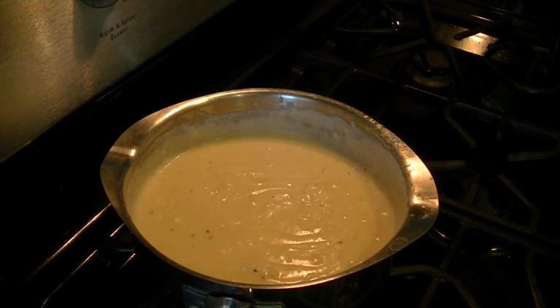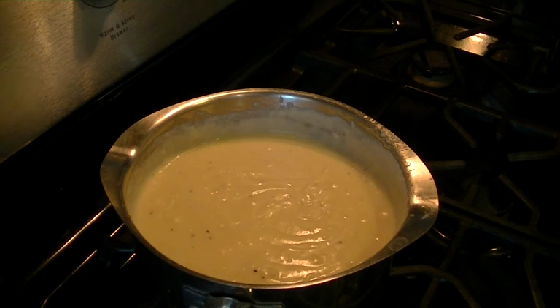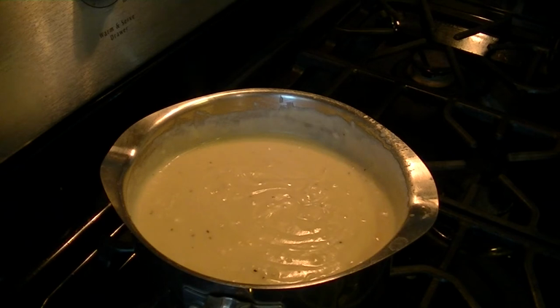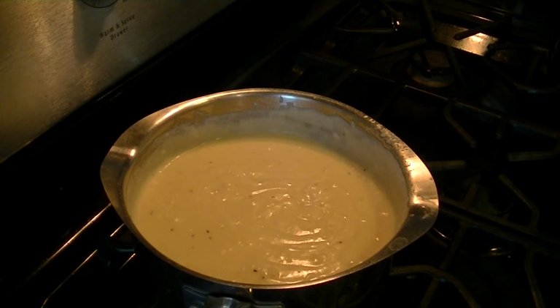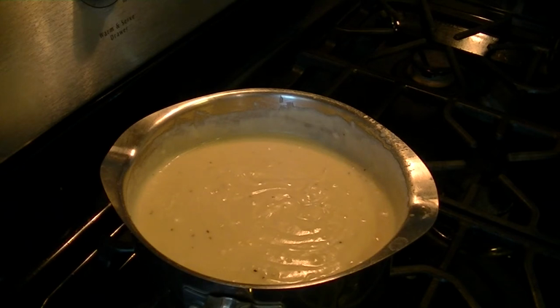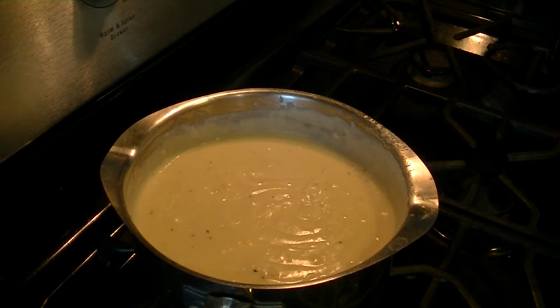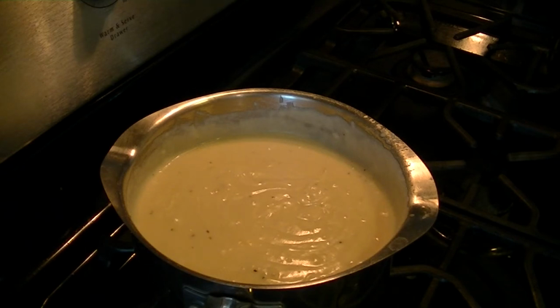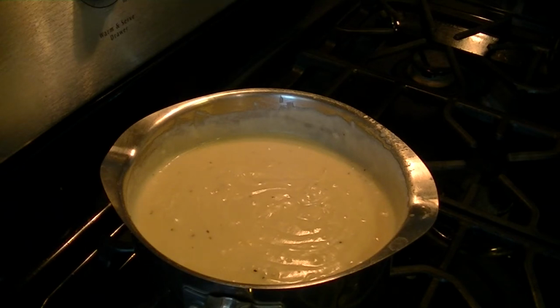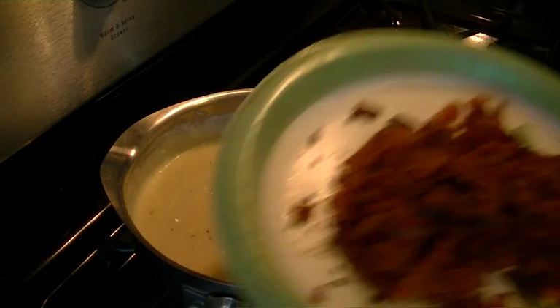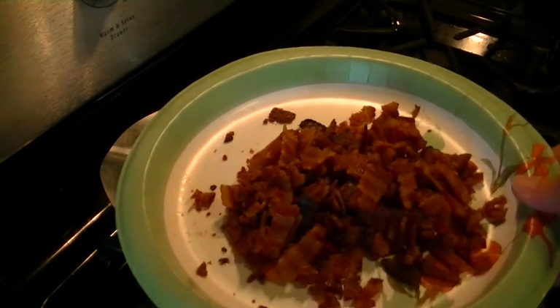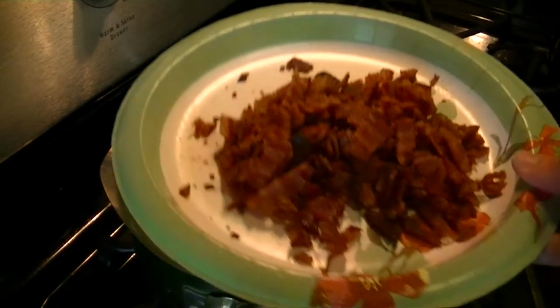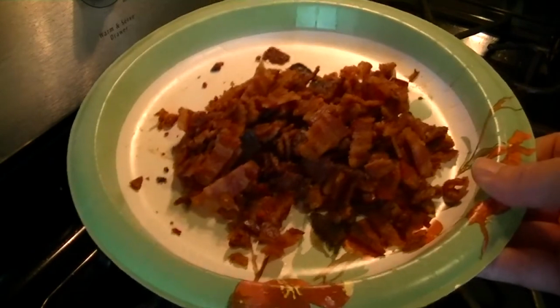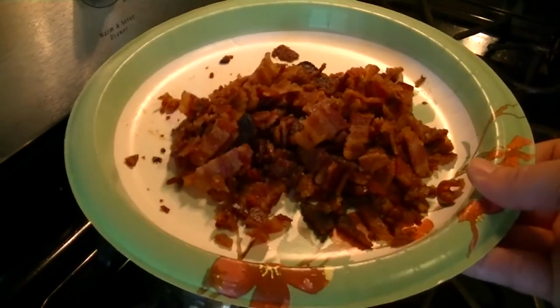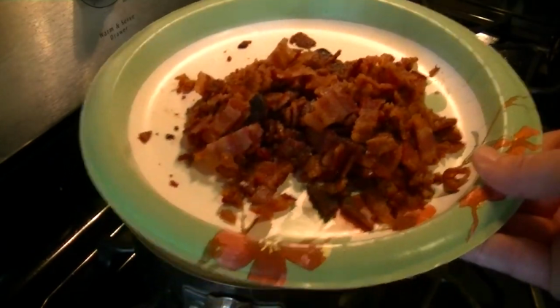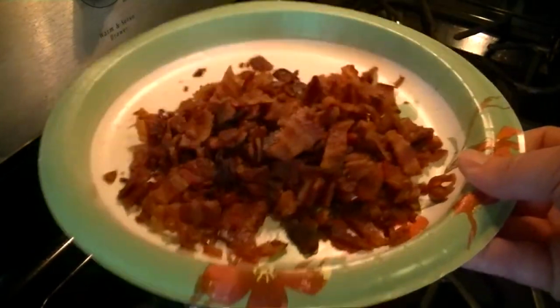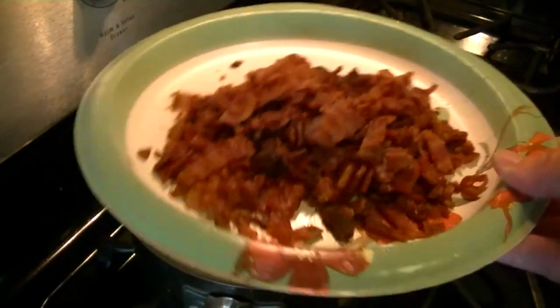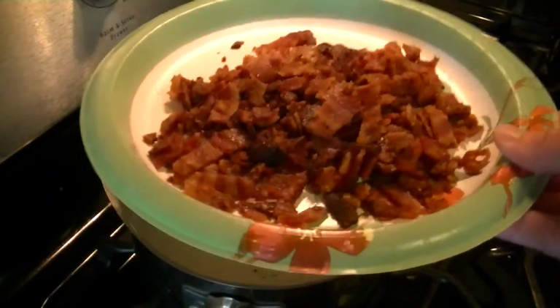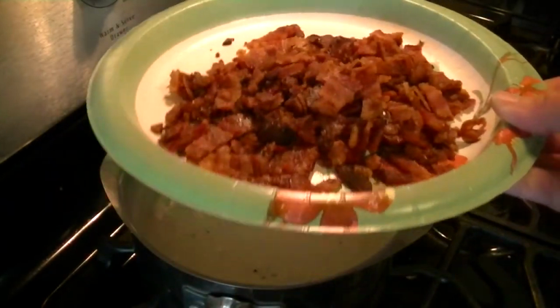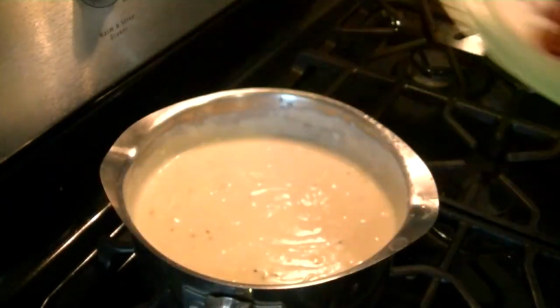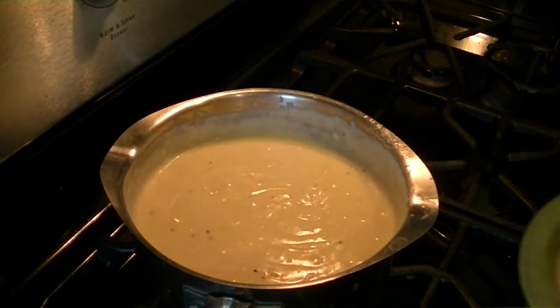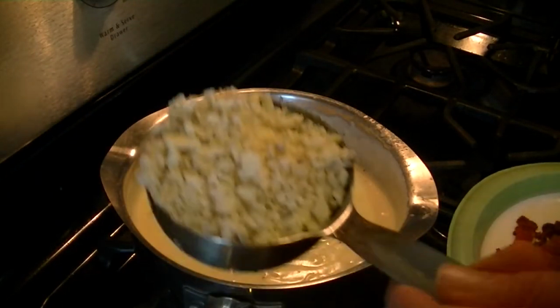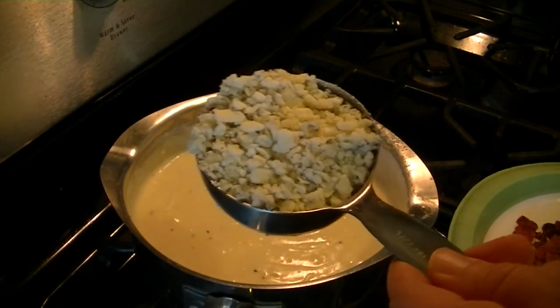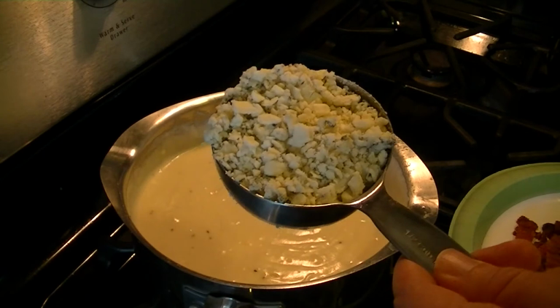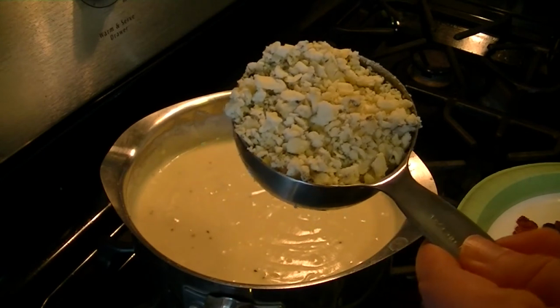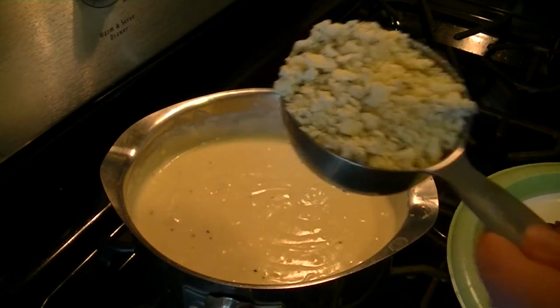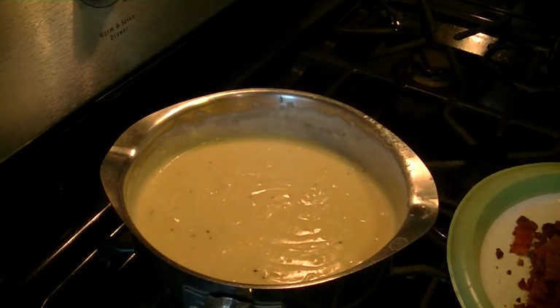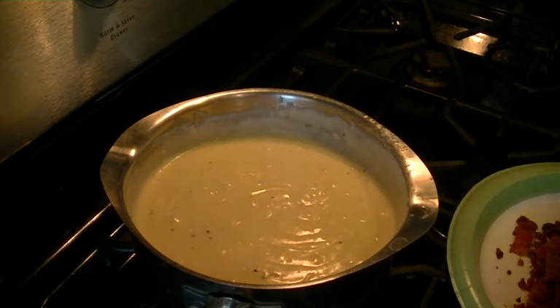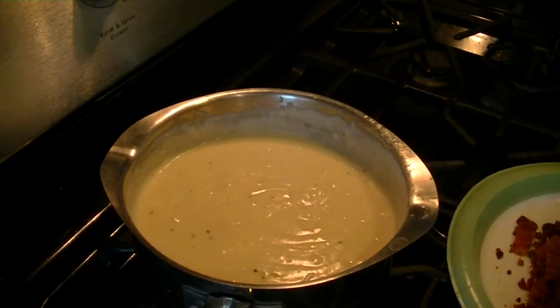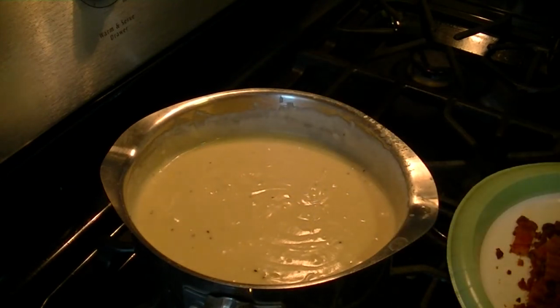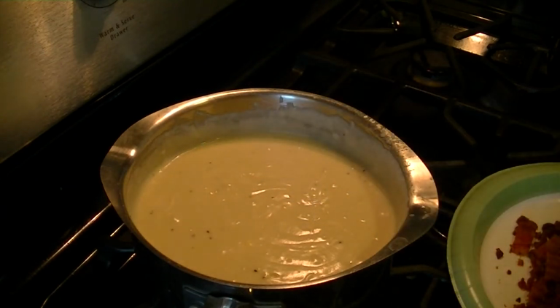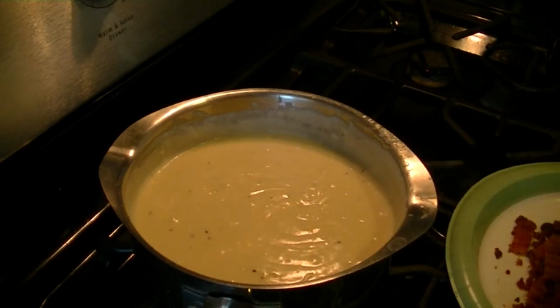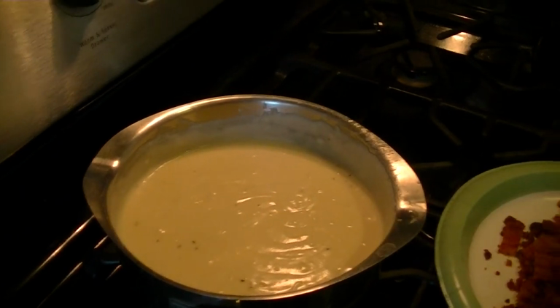We're also going to take our plate of chopped bacon — make sure you chop it up, don't put whole bacon strips in your macaroni — and our quarter cup of blue cheese.